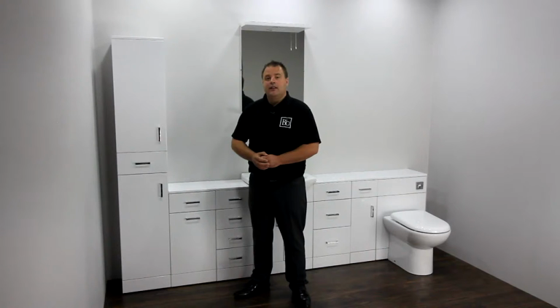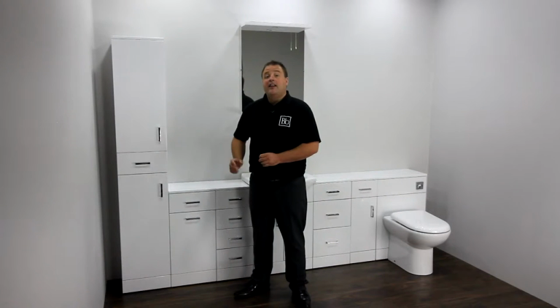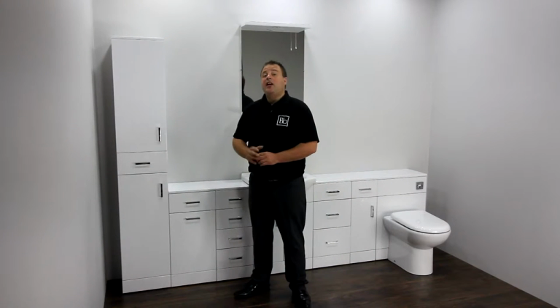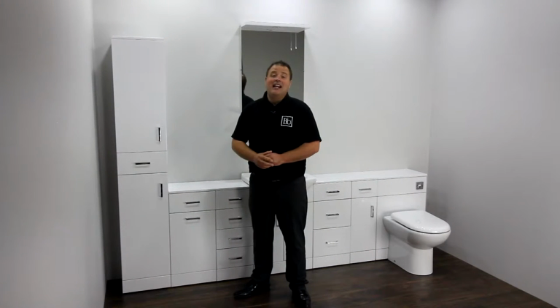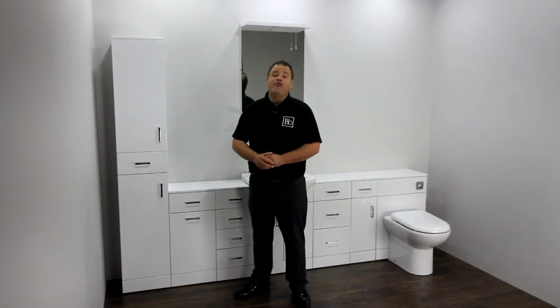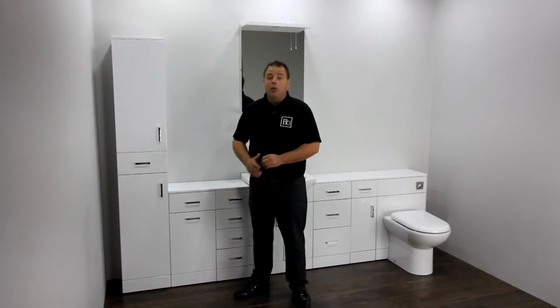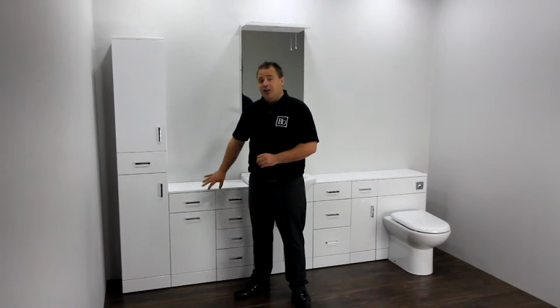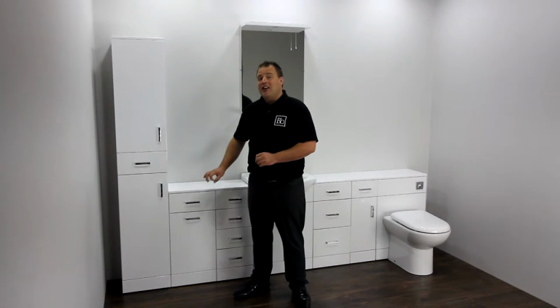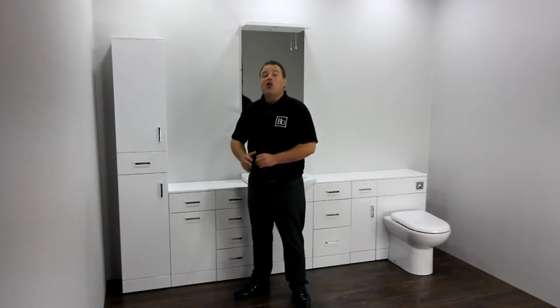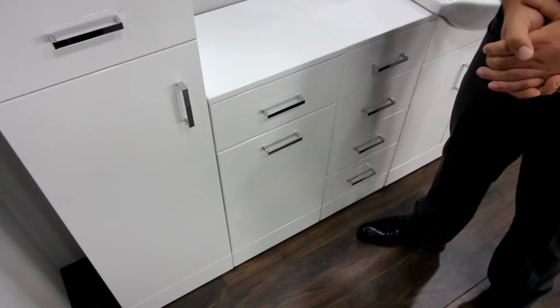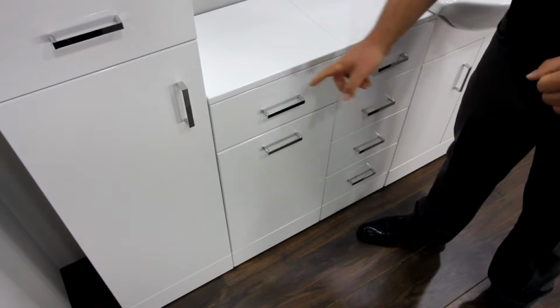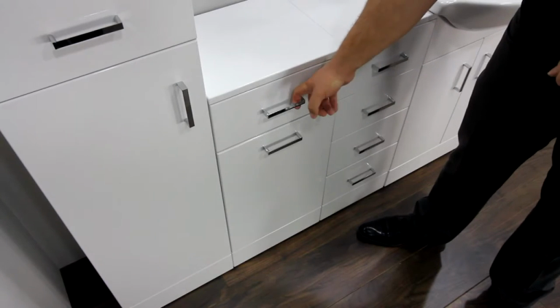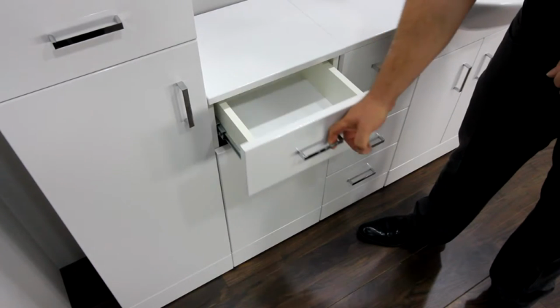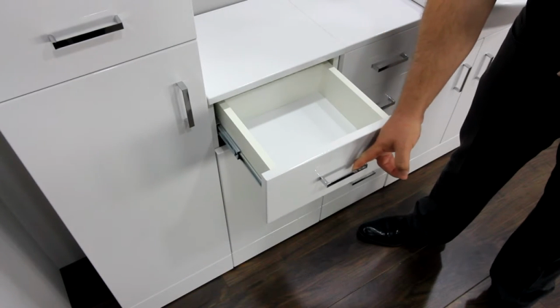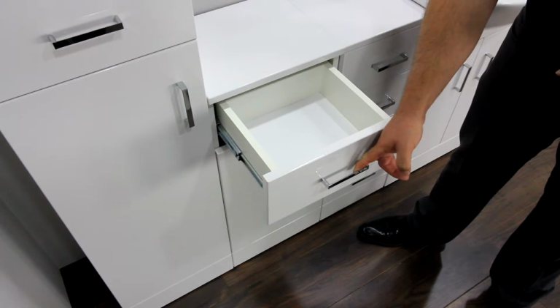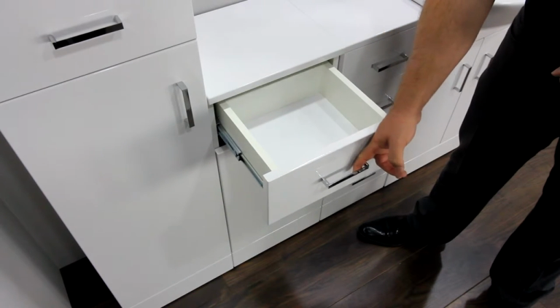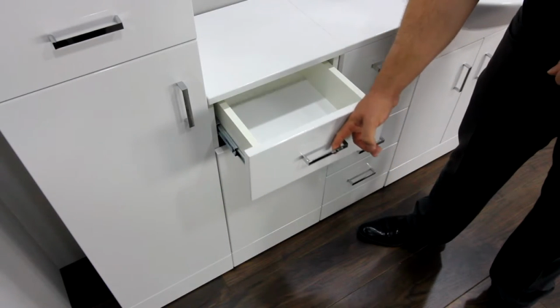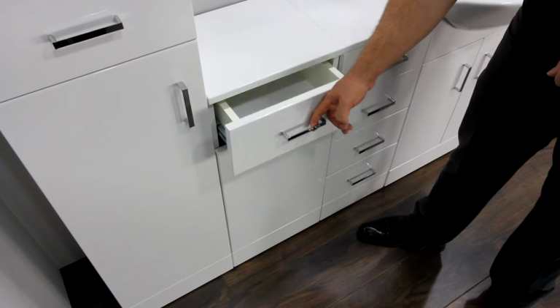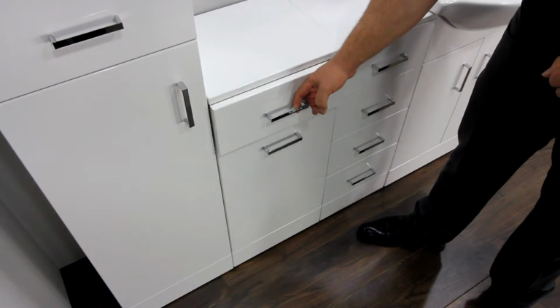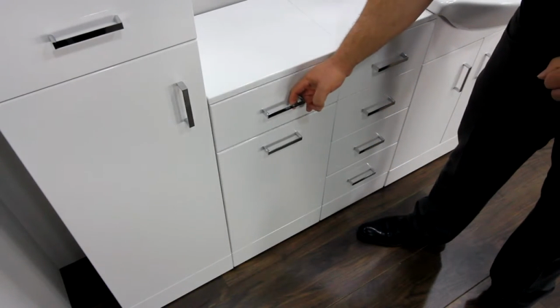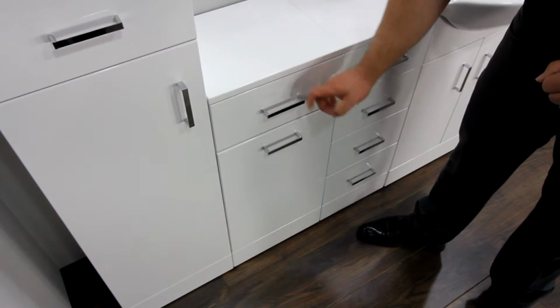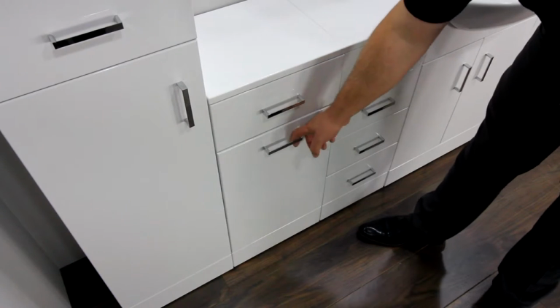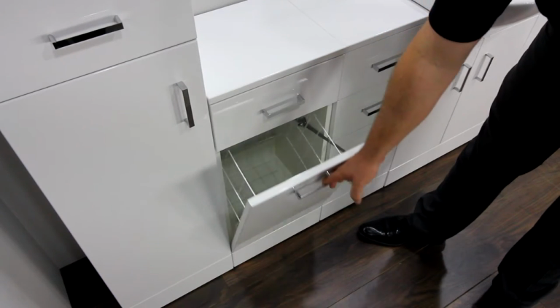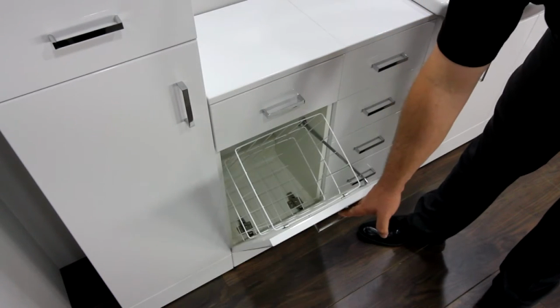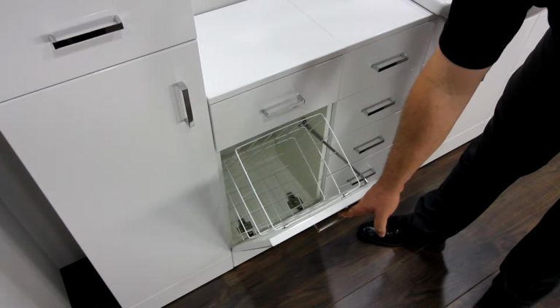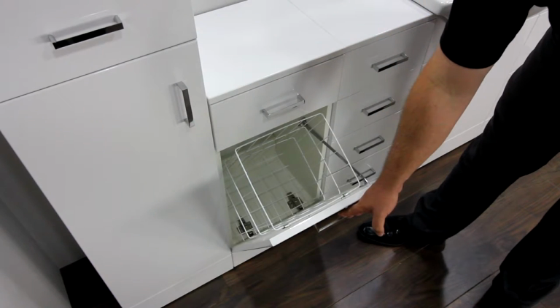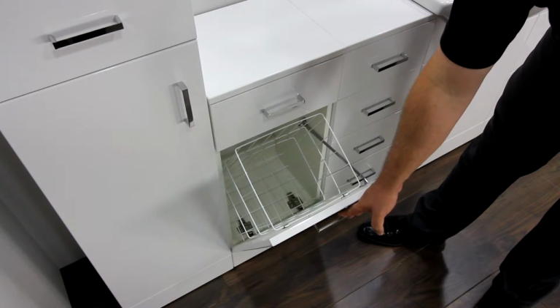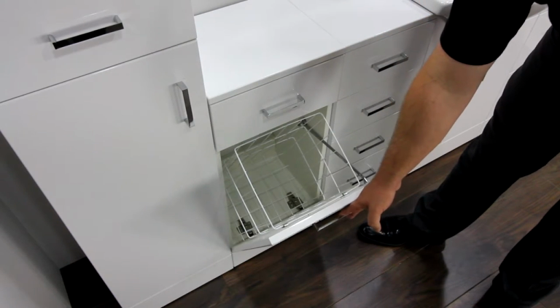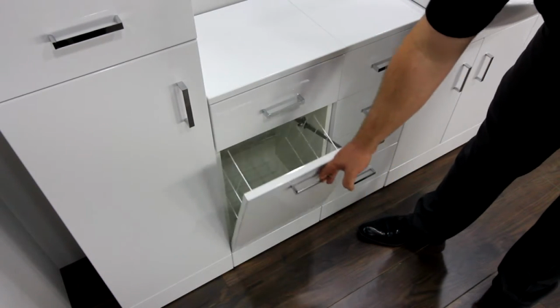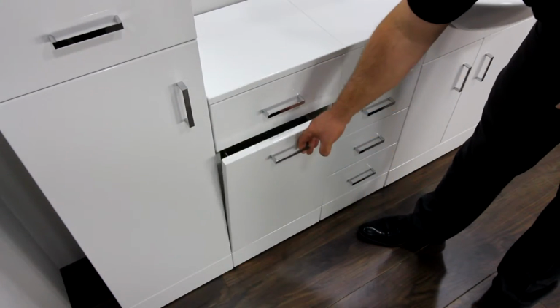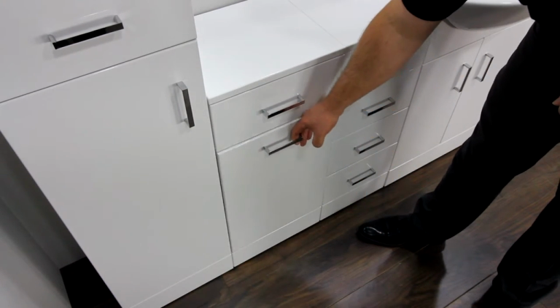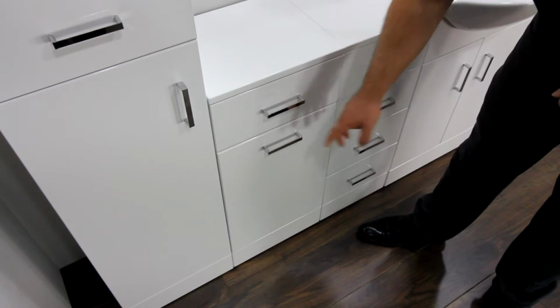To keep your used linen hidden from view, choose this clever concealed laundry basket, which also includes a small drawer. This valuable addition to your bathroom helps keep everything neat and tidy, with no more dirty towels on the floor.